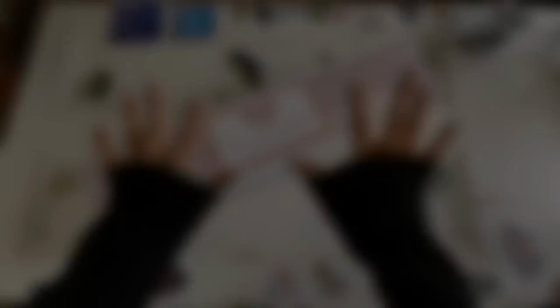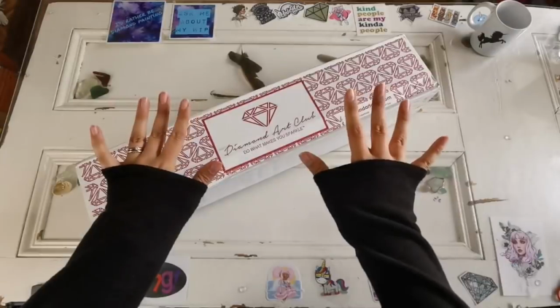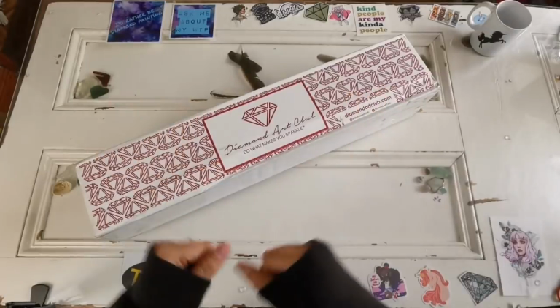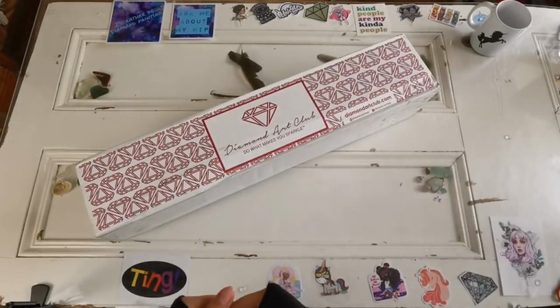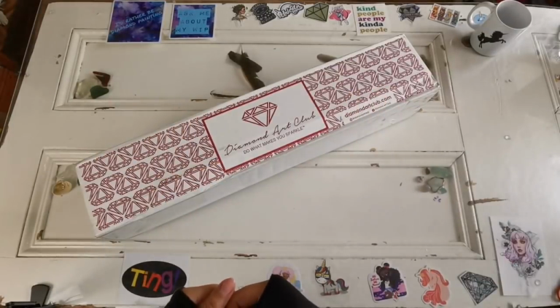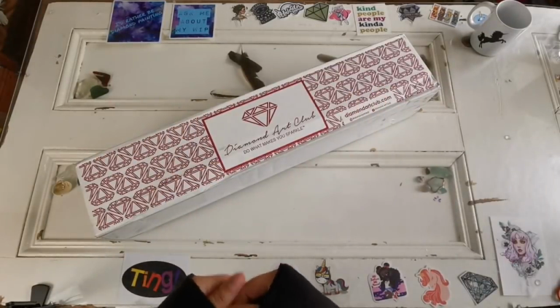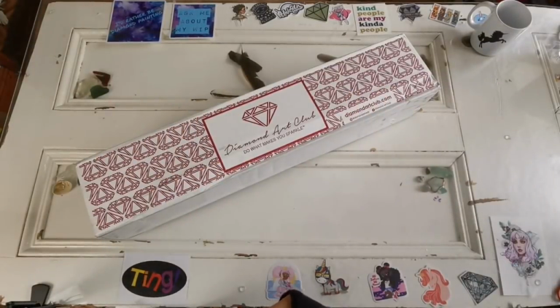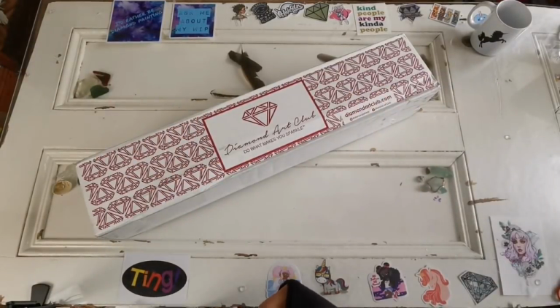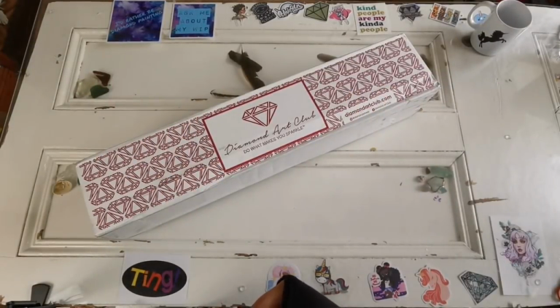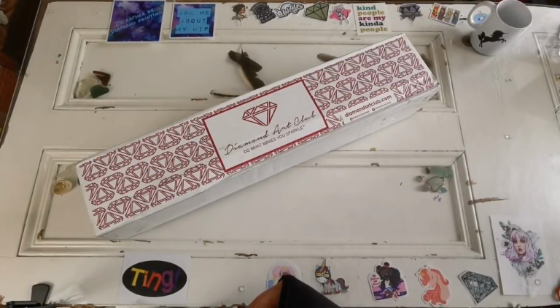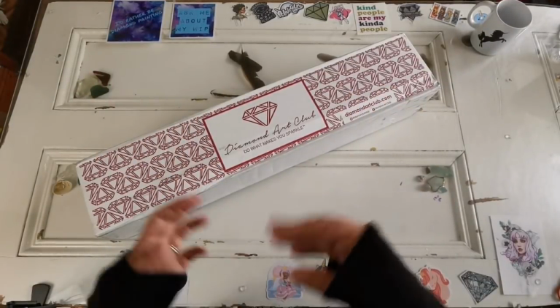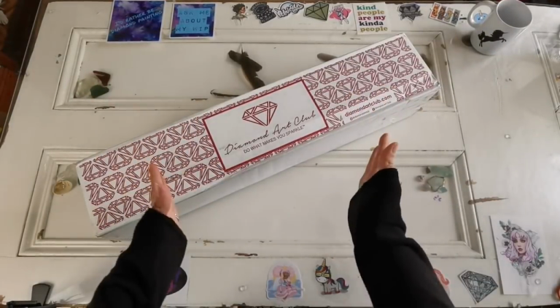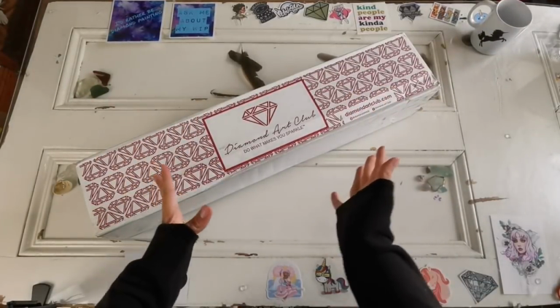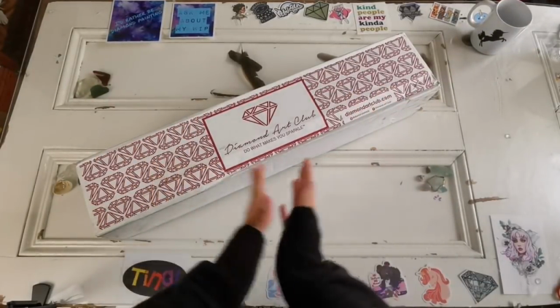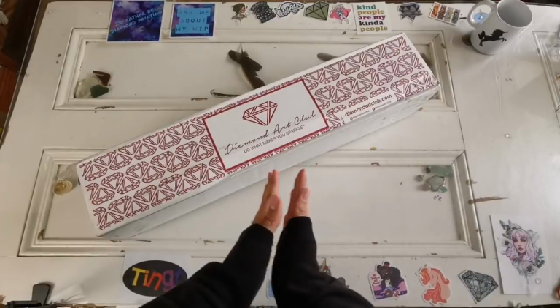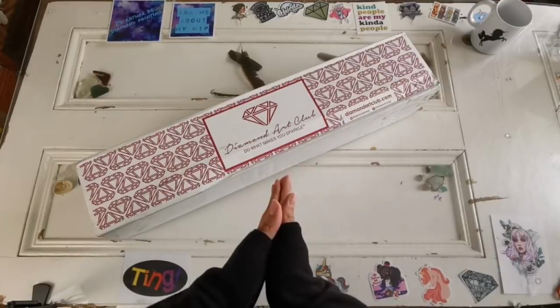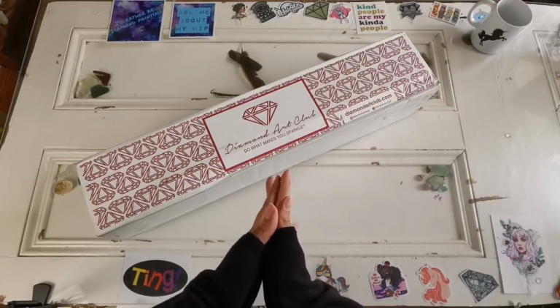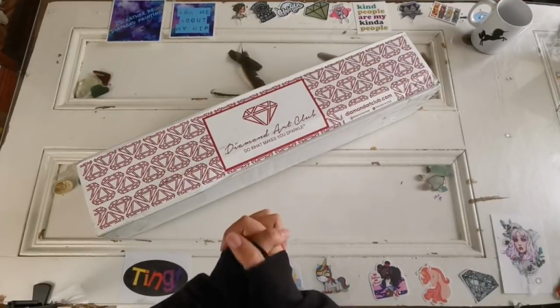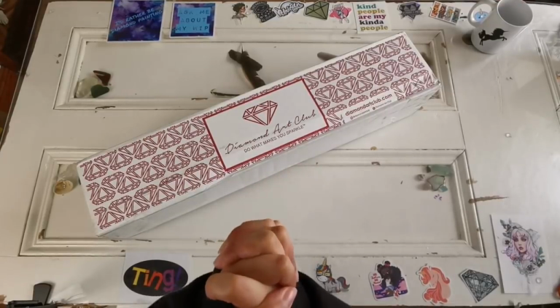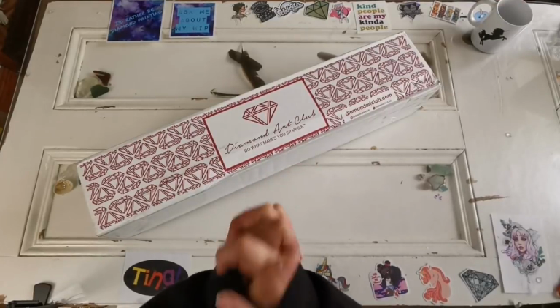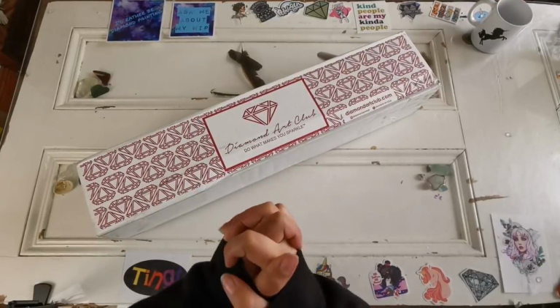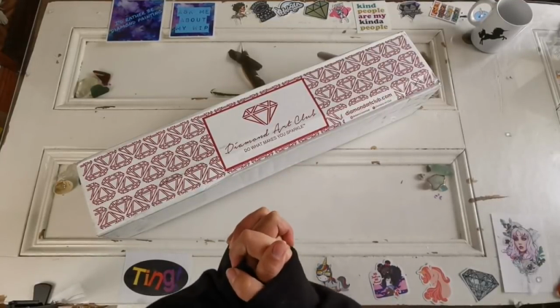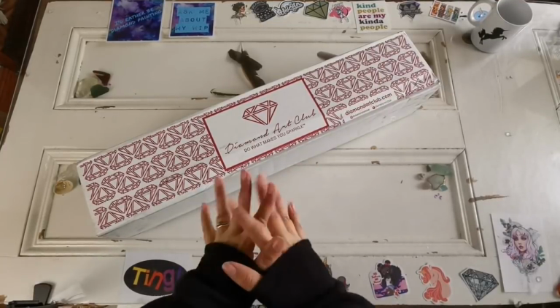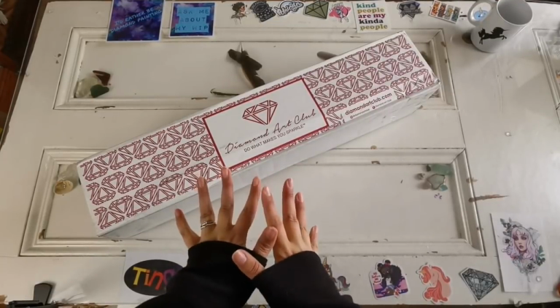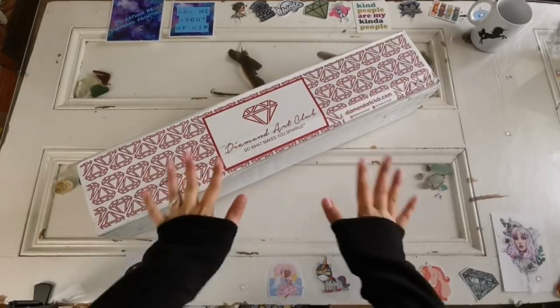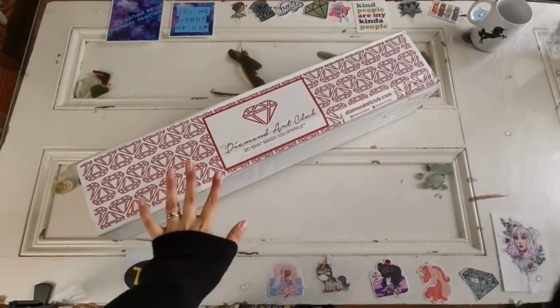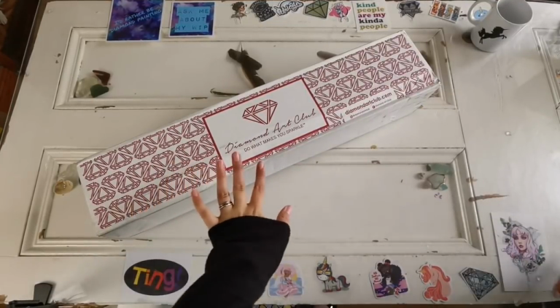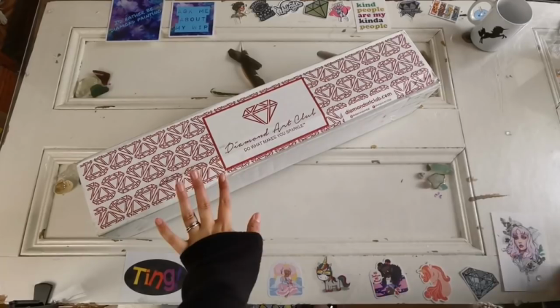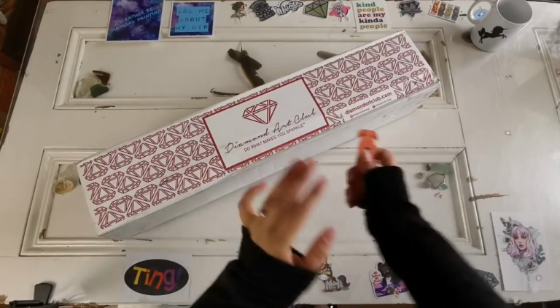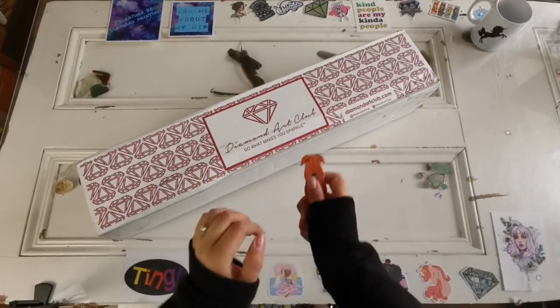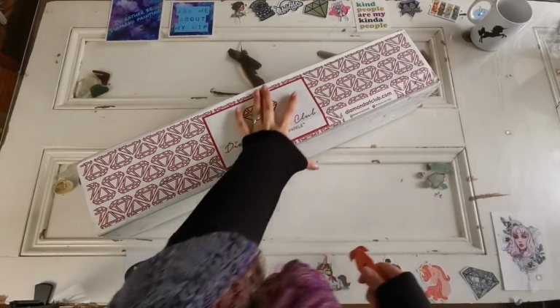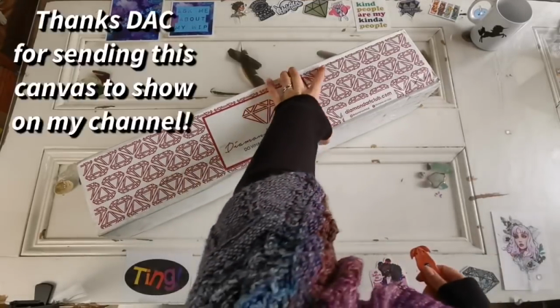Hello everyone and welcome back to my channel. My name is Rachel Ray and today I'd like to unbox another Diamond Art Club kit. I'm so excited — you have no idea. So let's just get into it, shall we?